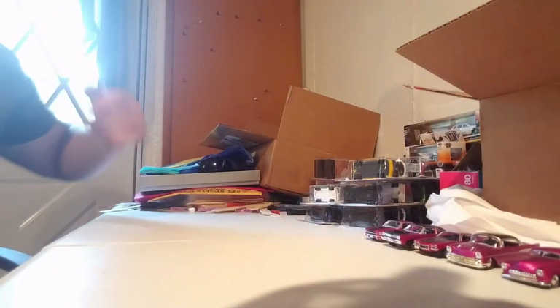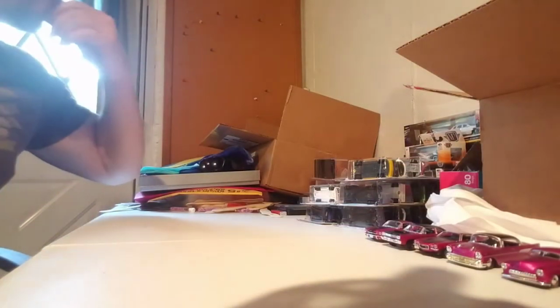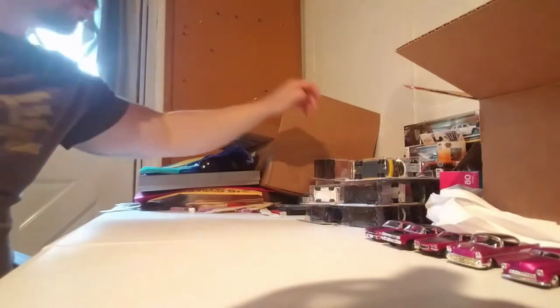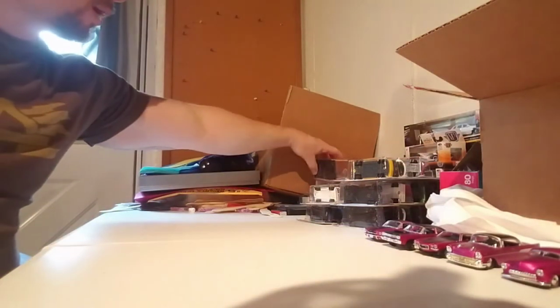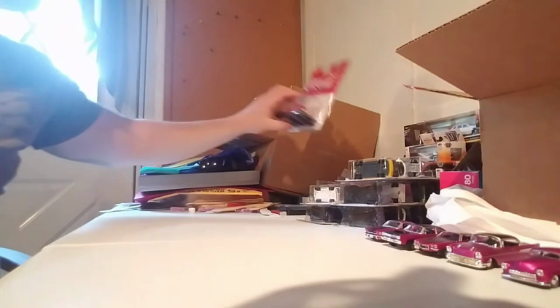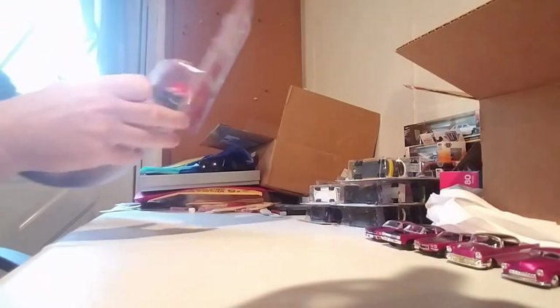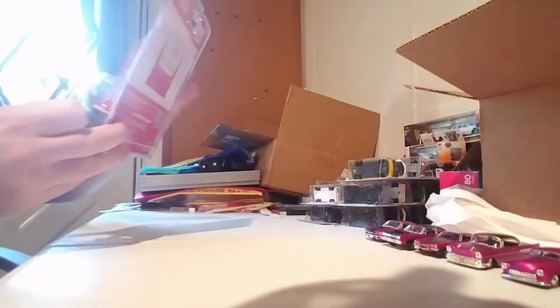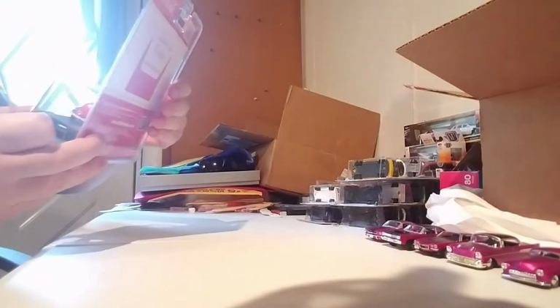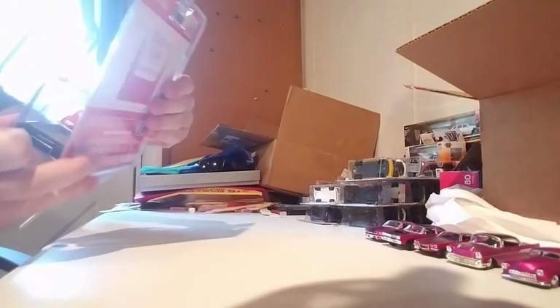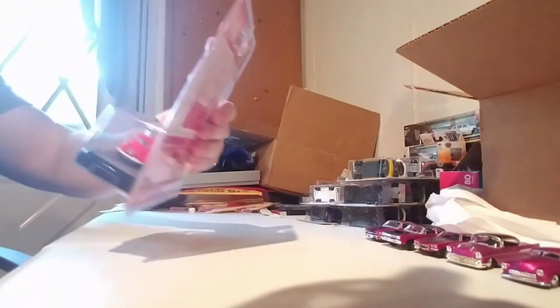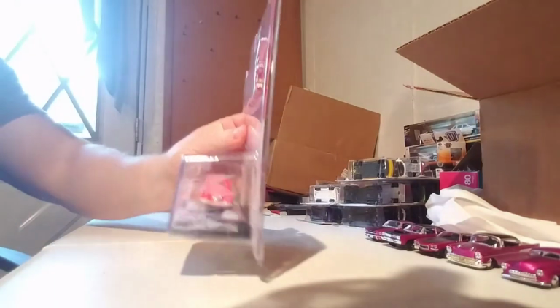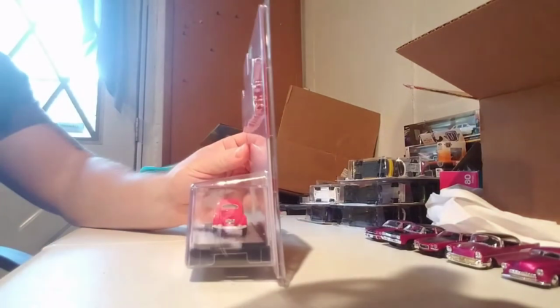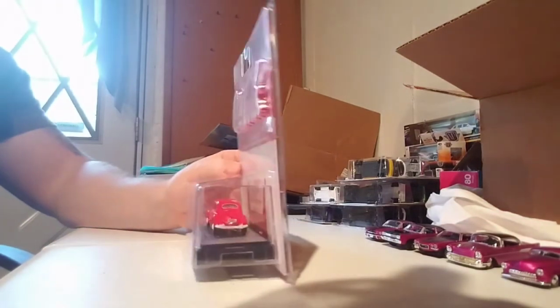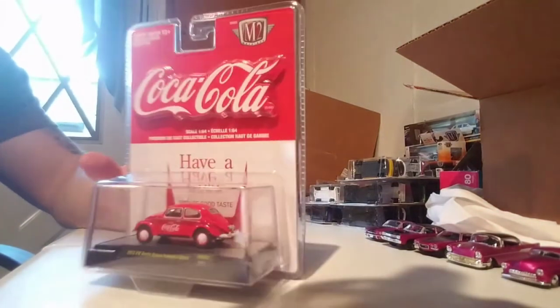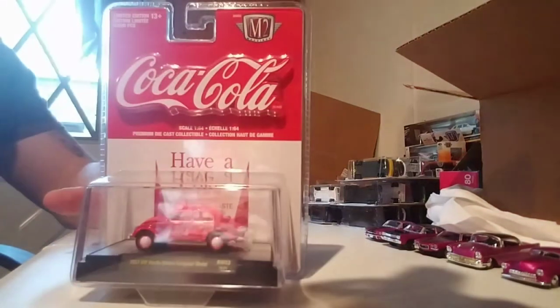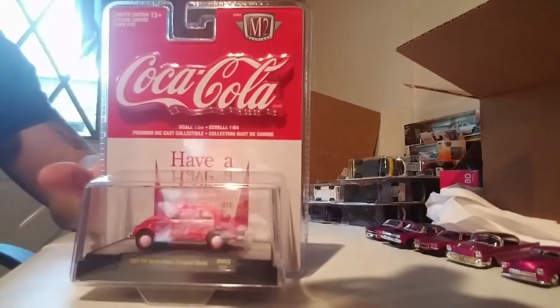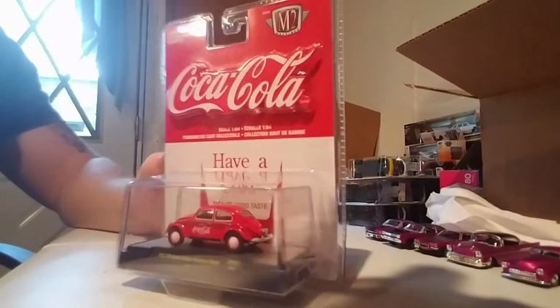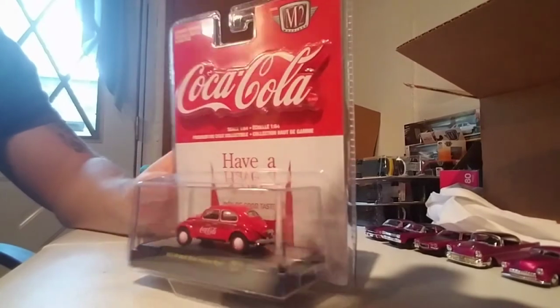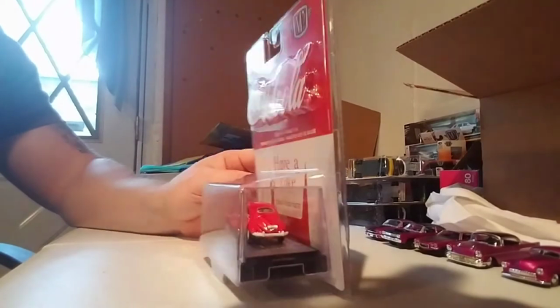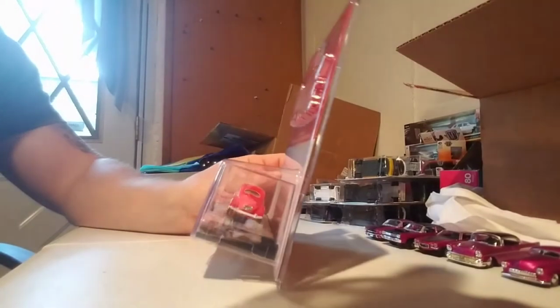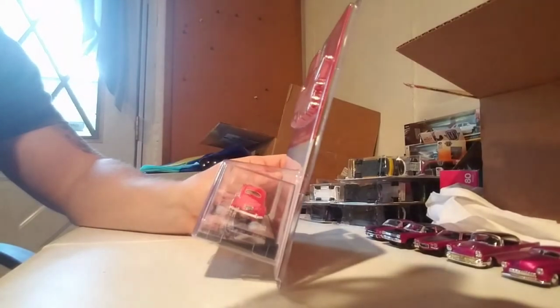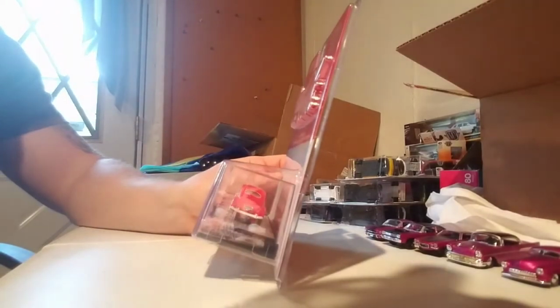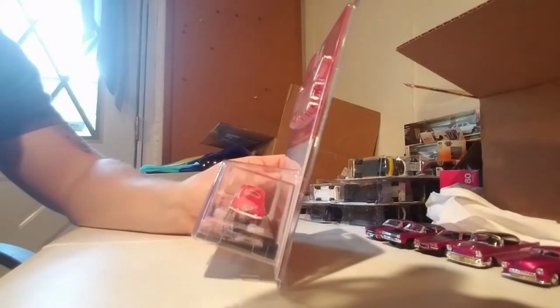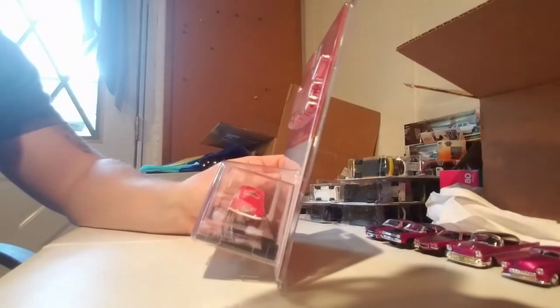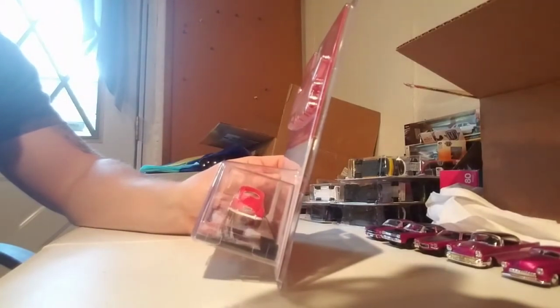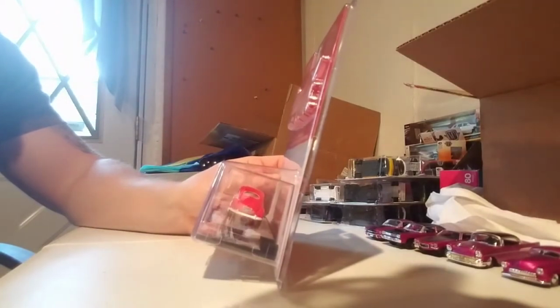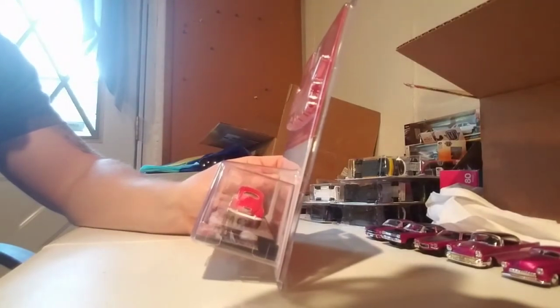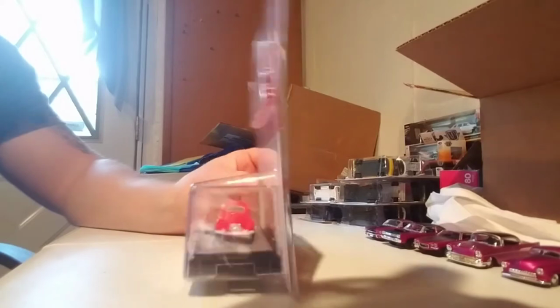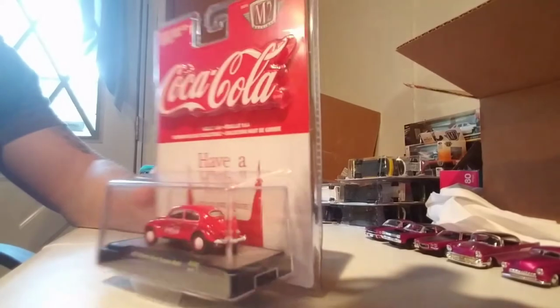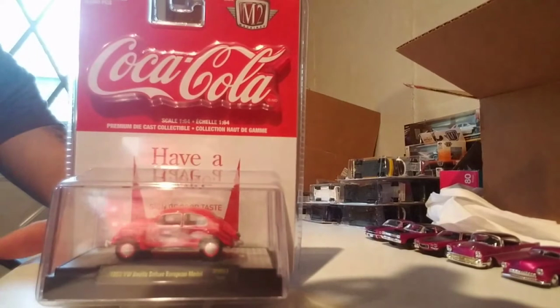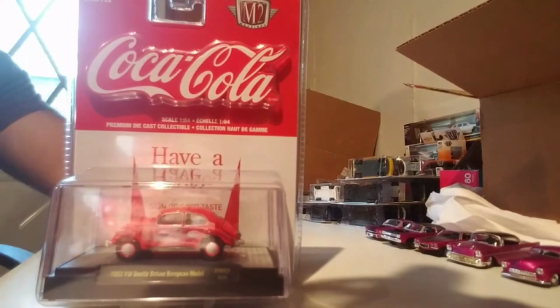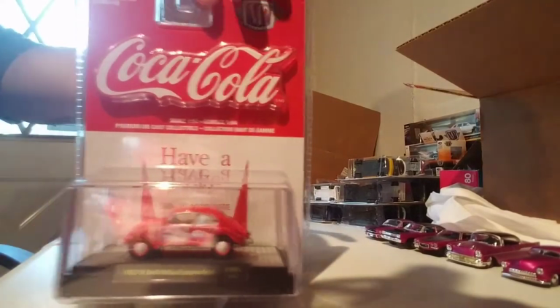I got a lot of M2s, so I want to crack another M2. I picked up the Coca-Cola in 600 pieces — it's your Volkswagen Beetle, deluxe European model from '58.